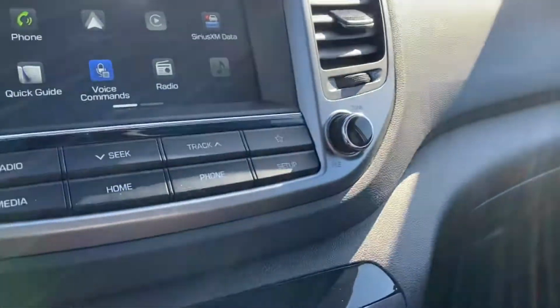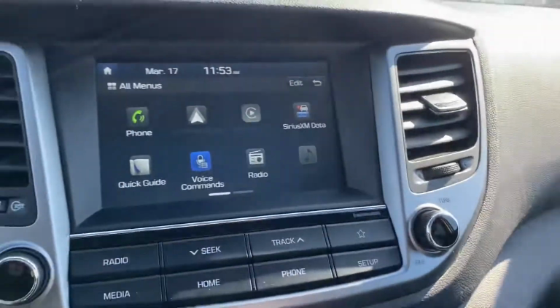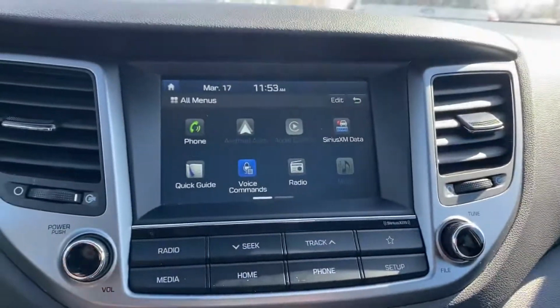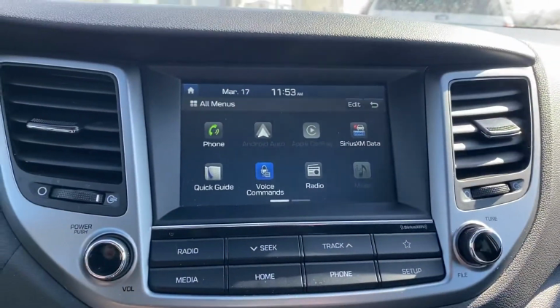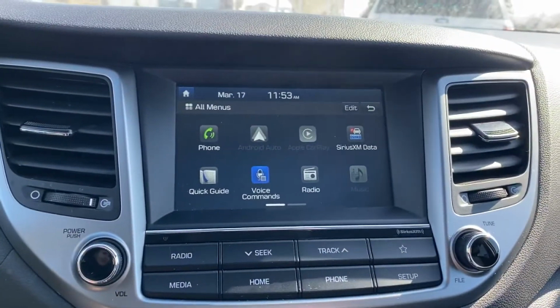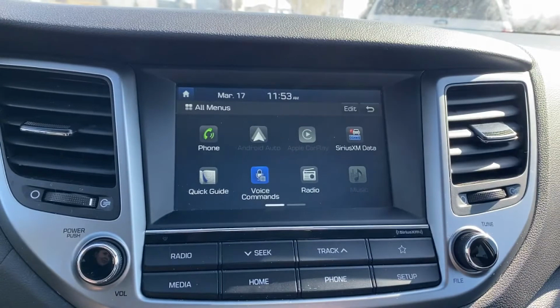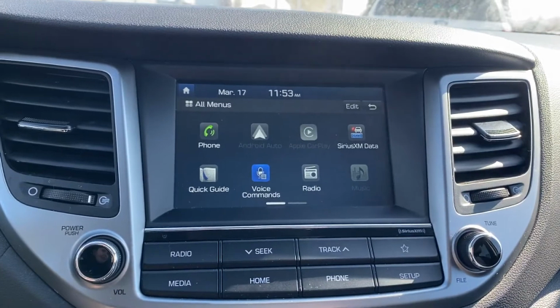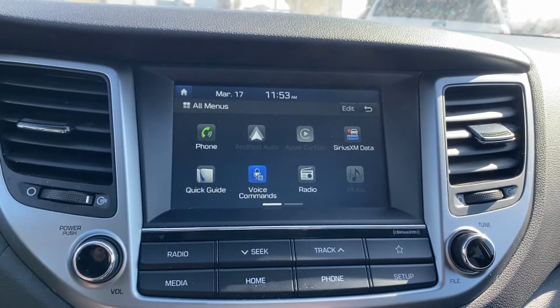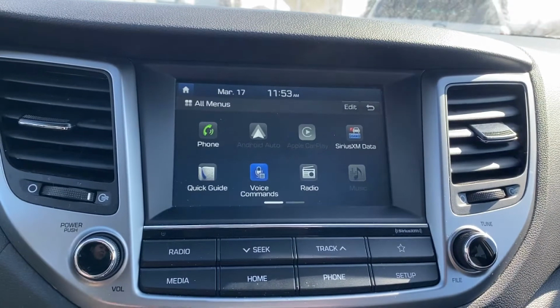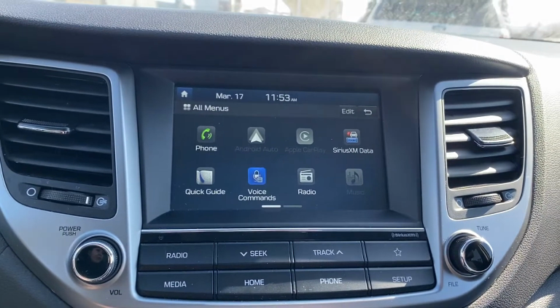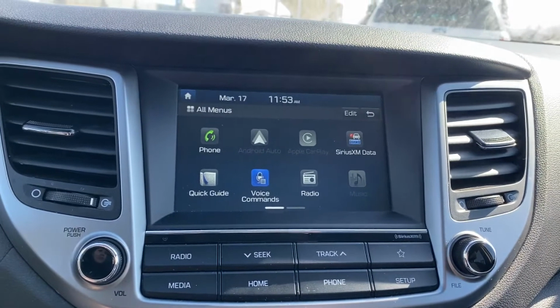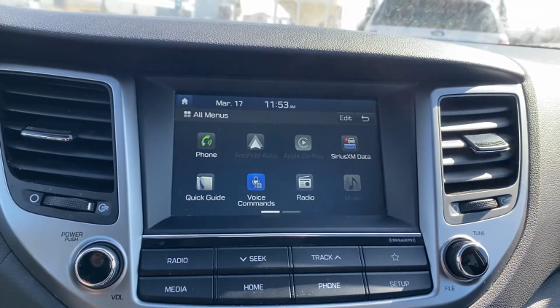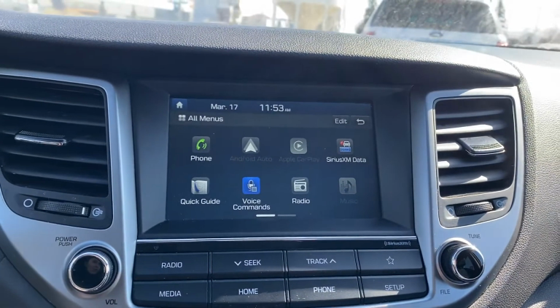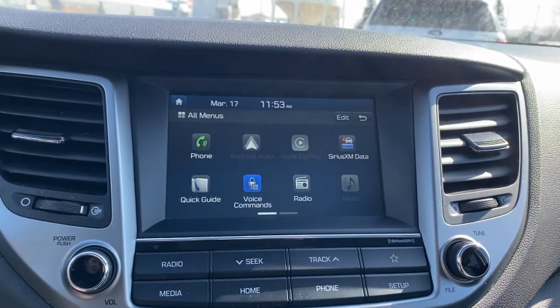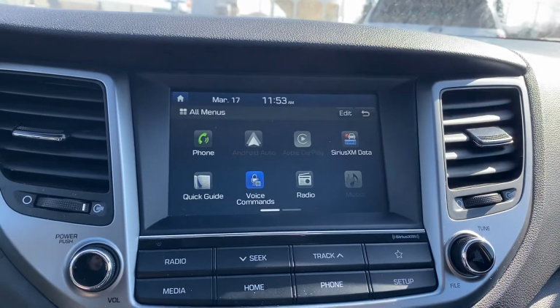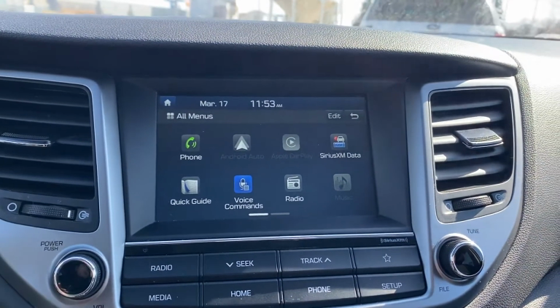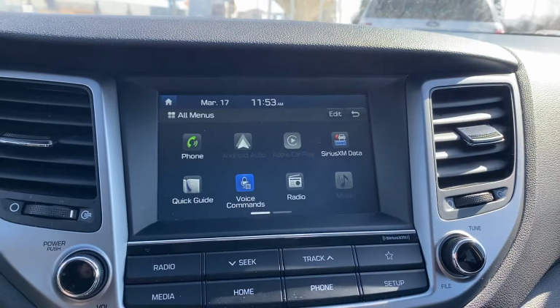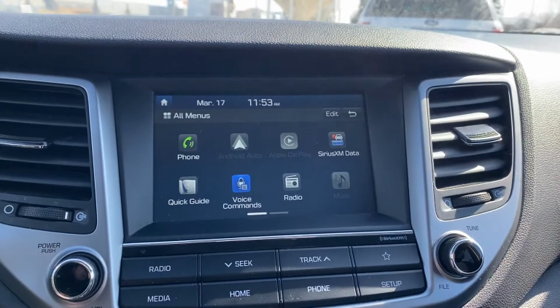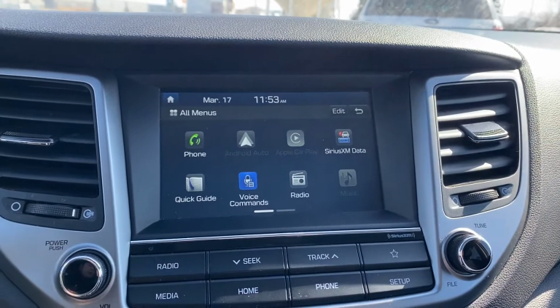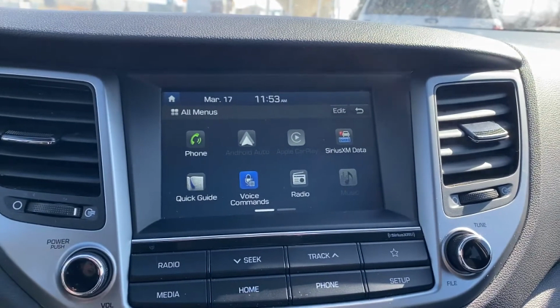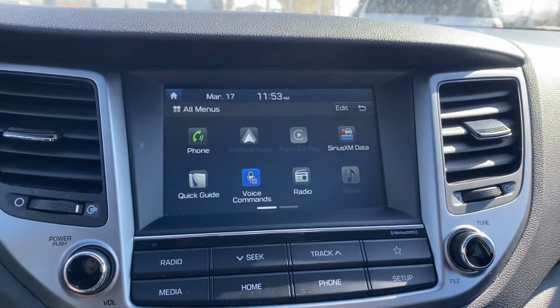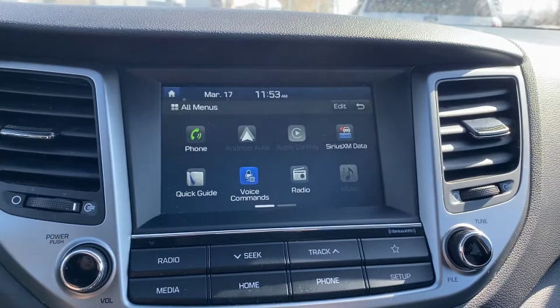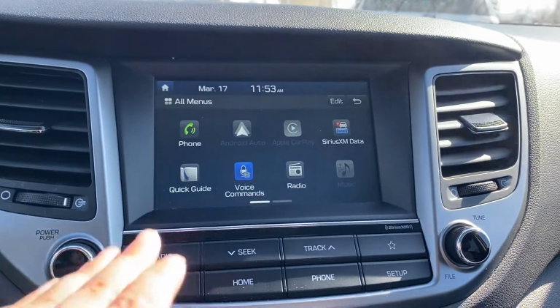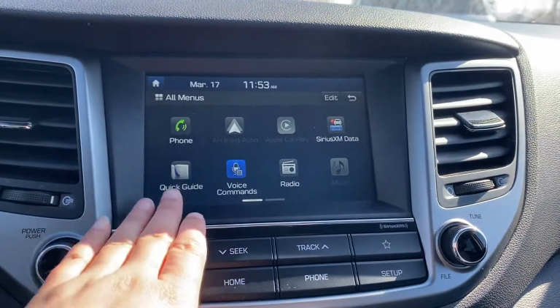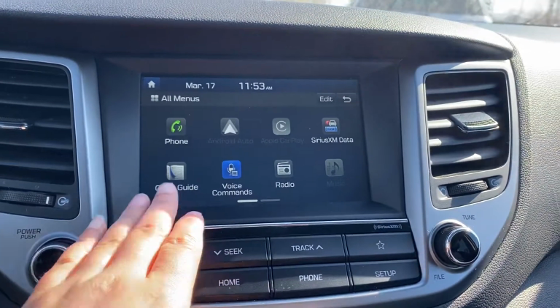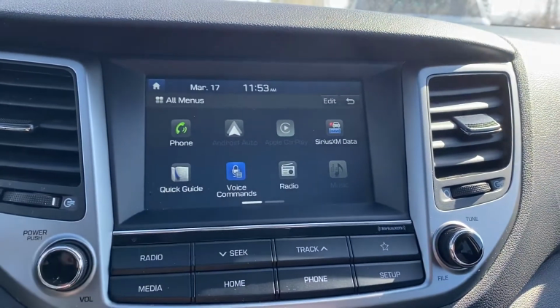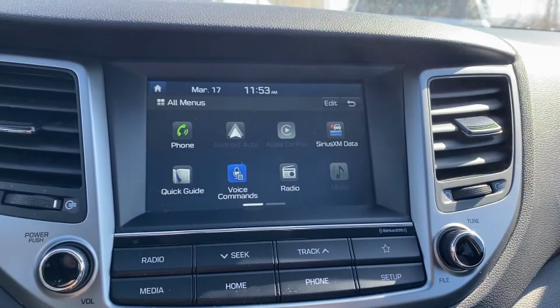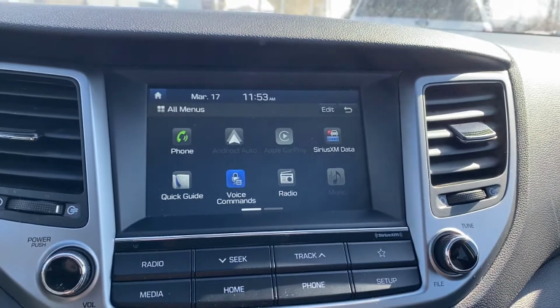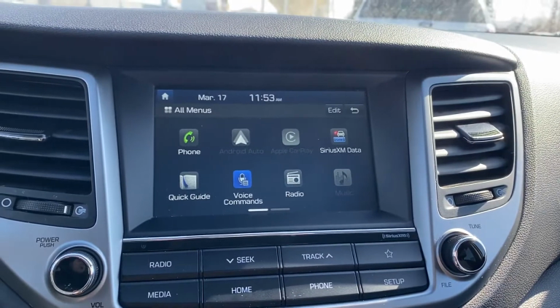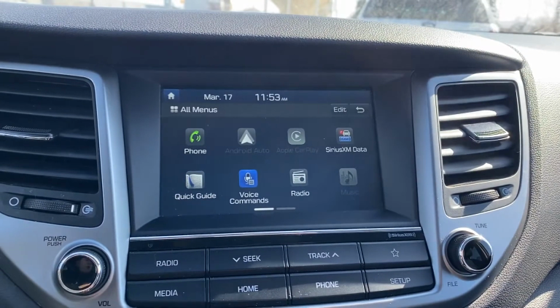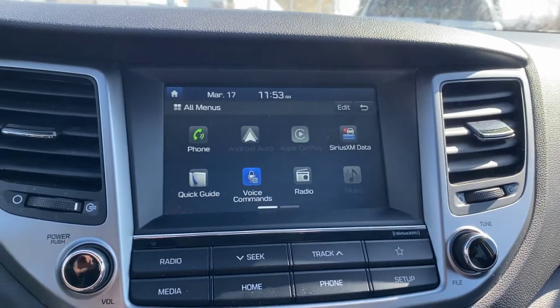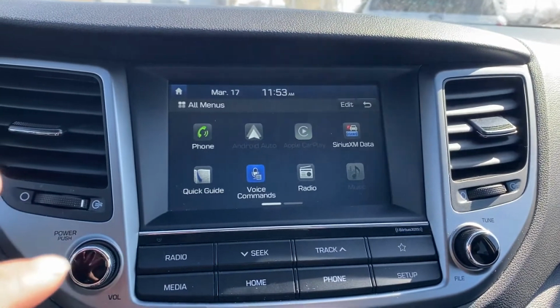Inside you have your touchscreen display — that's gonna give you your Bluetooth. Everything is voice activated. You also have Apple CarPlay and Android Auto, so even though there's no navigation you can project the maps from your phone right on here.